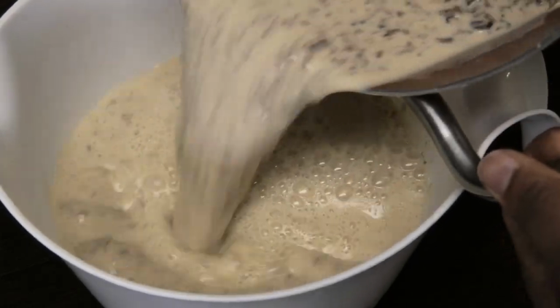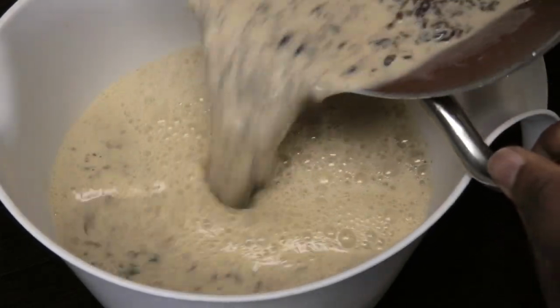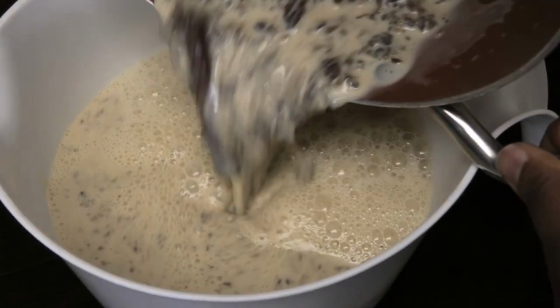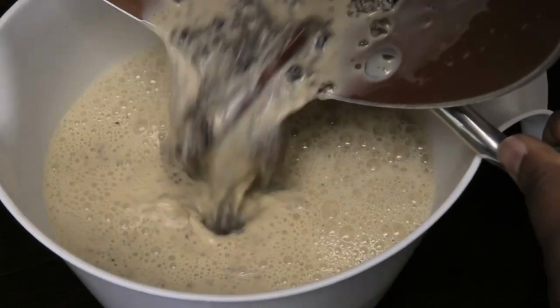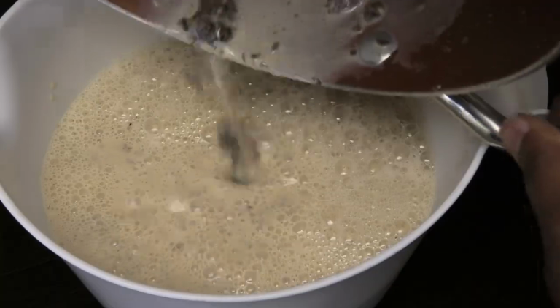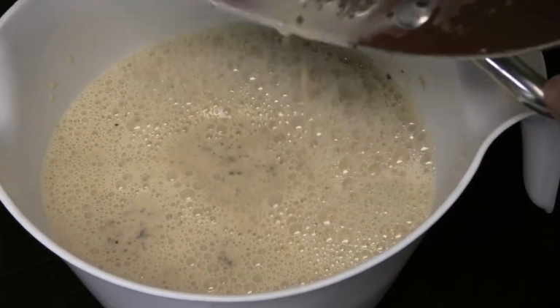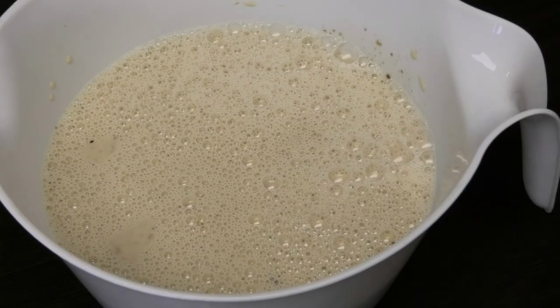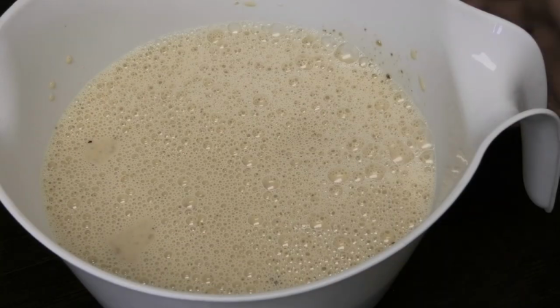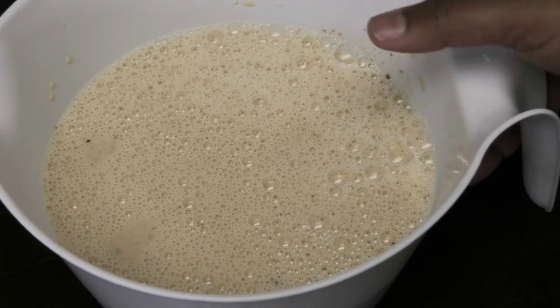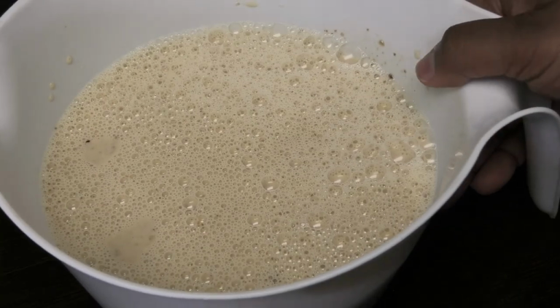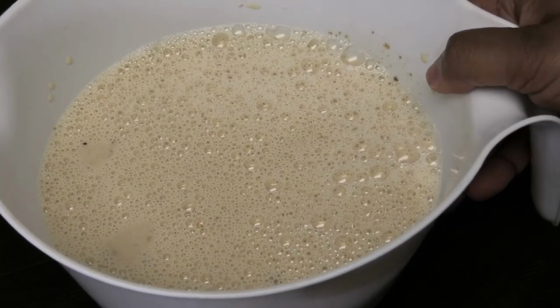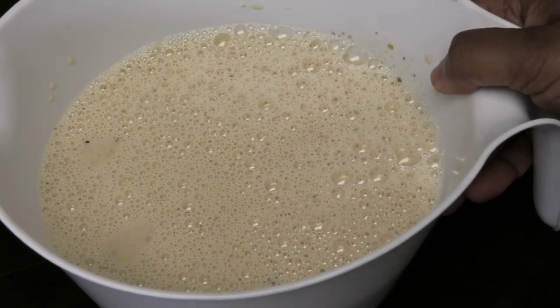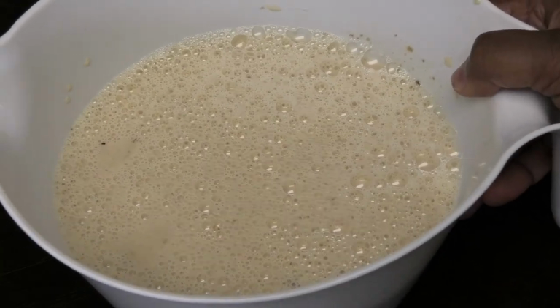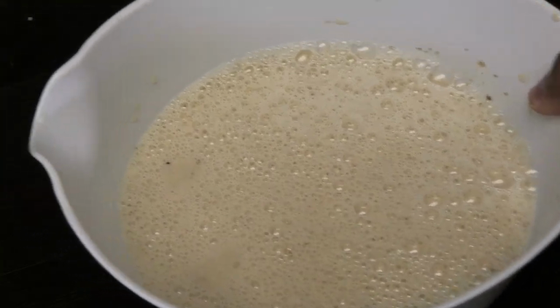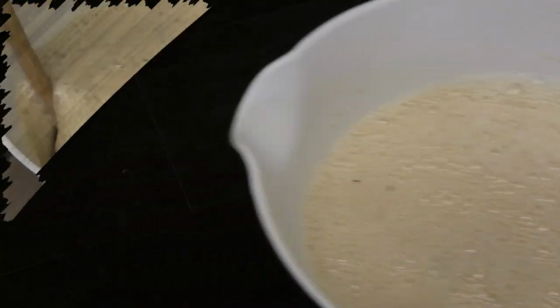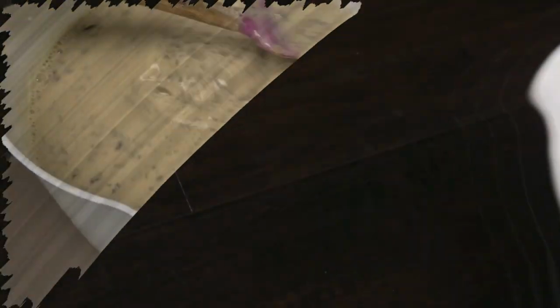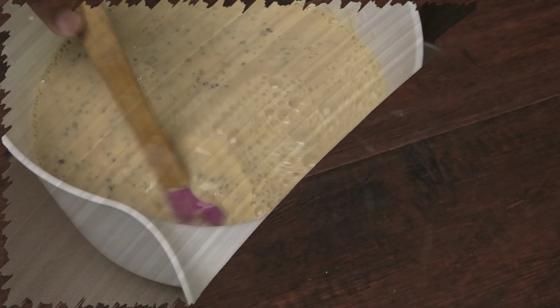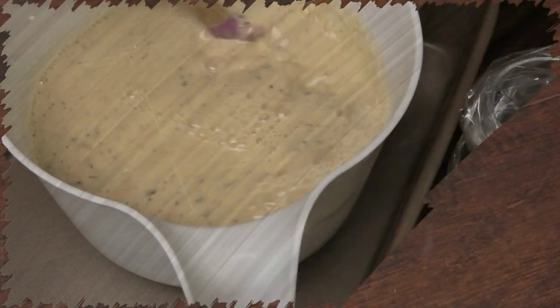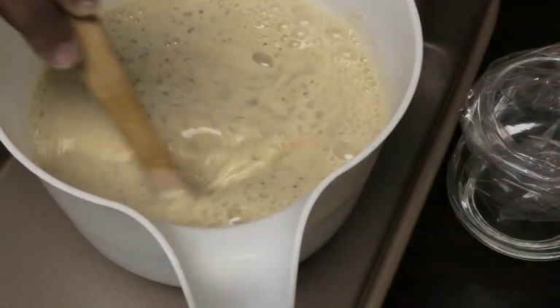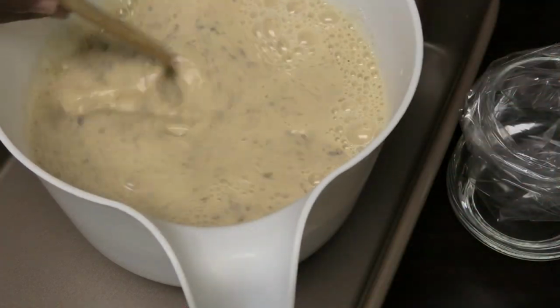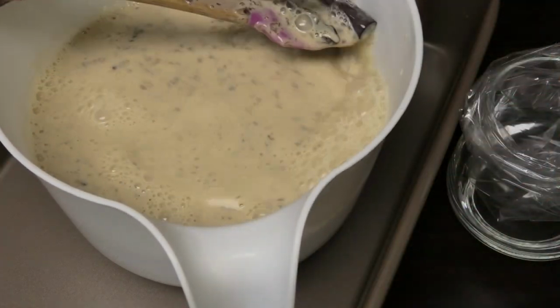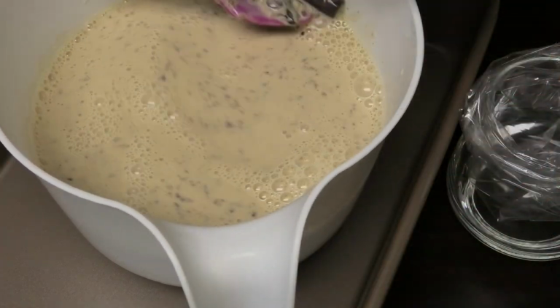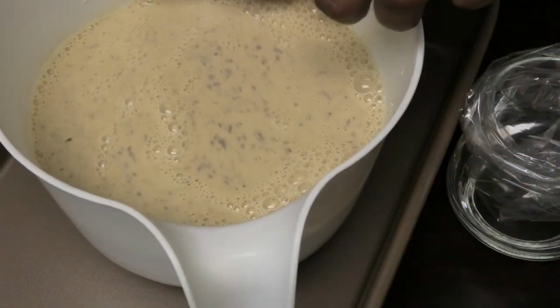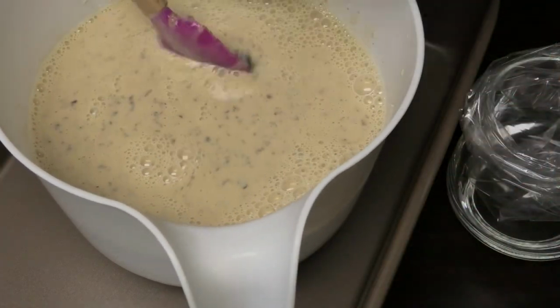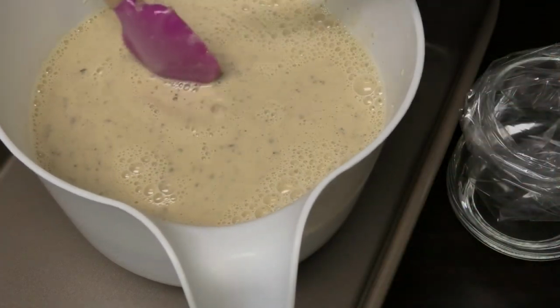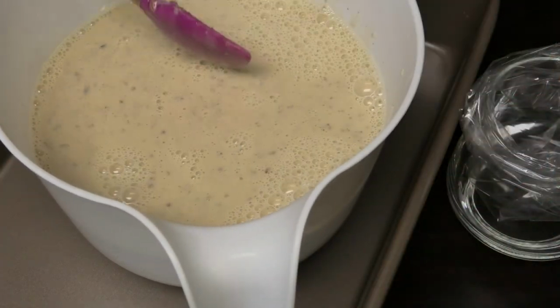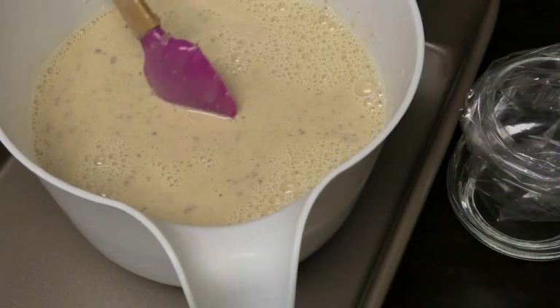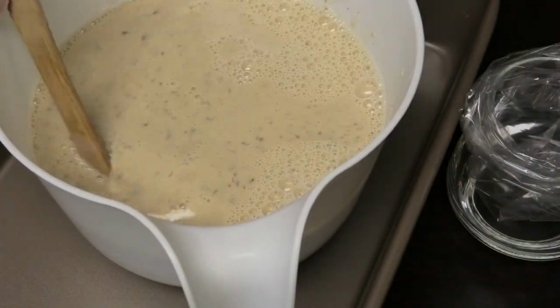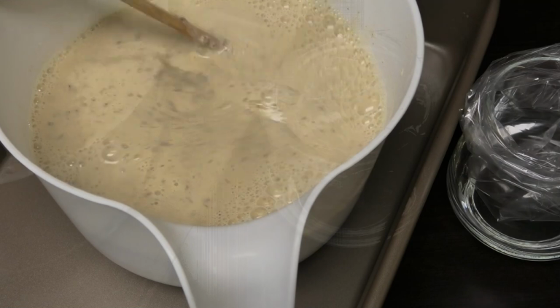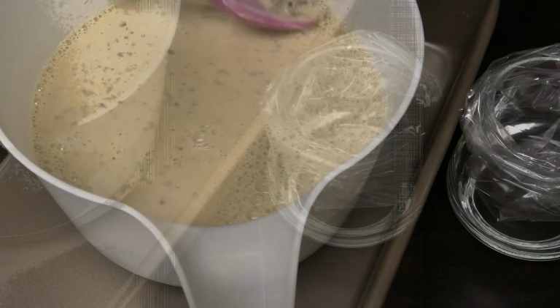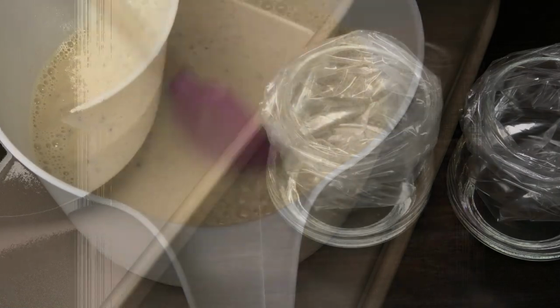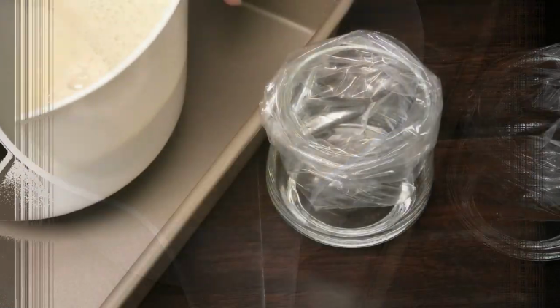I wish you guys could smell this — it smells just like rum and raisin! Place it in your refrigerator to chill. Once it's finished chilling, we're going to go ahead and empty it into our bags.